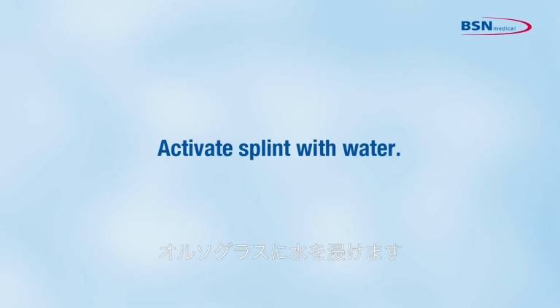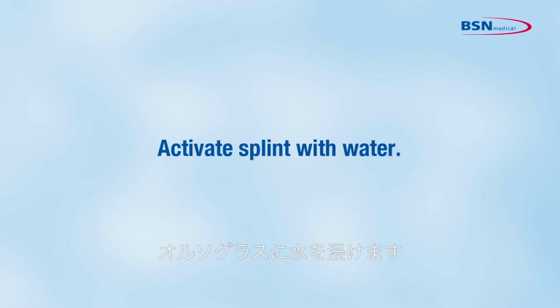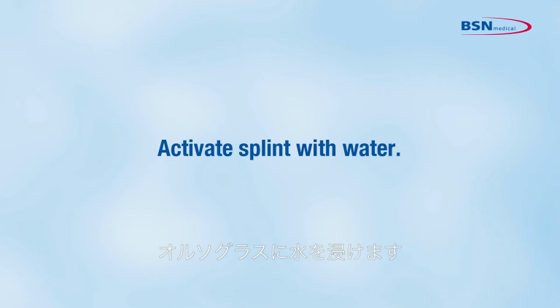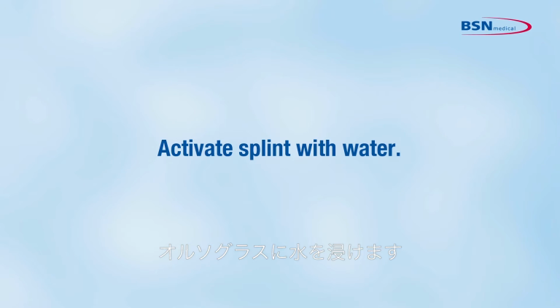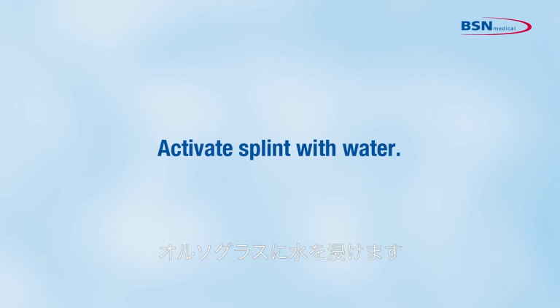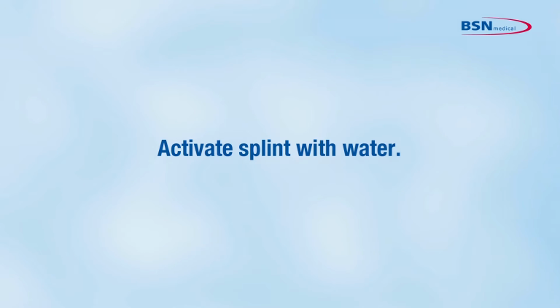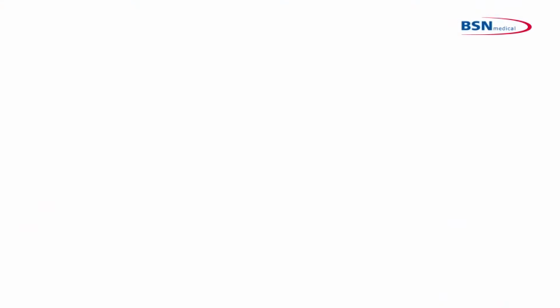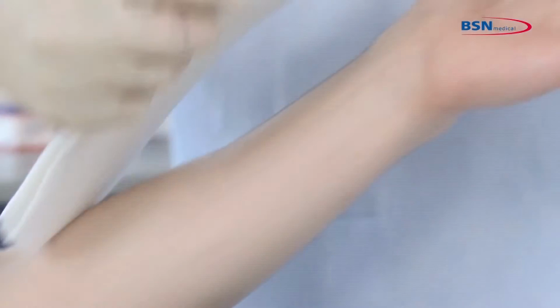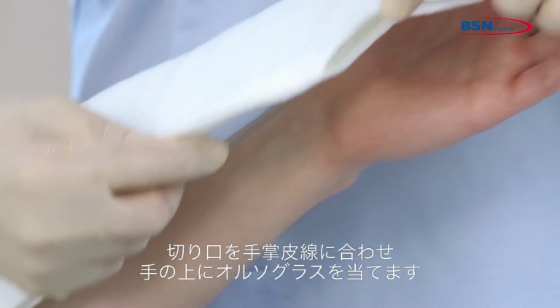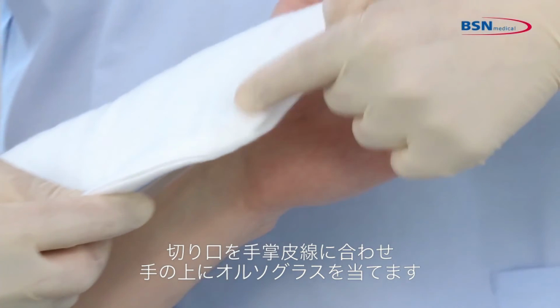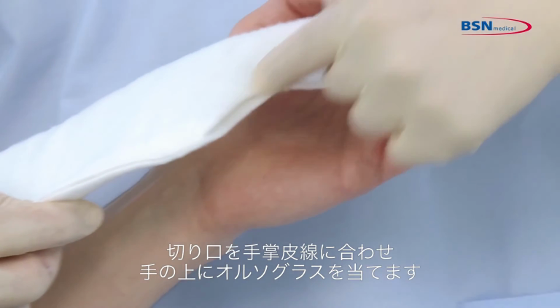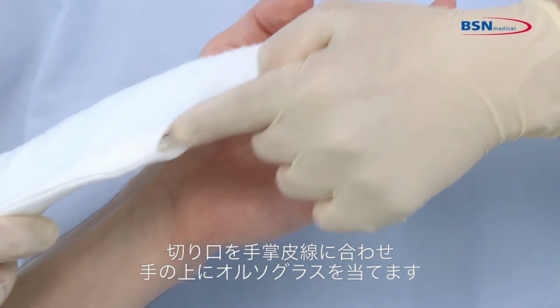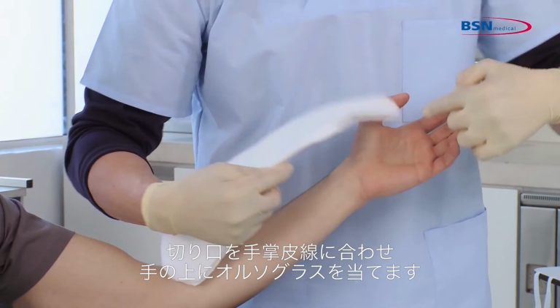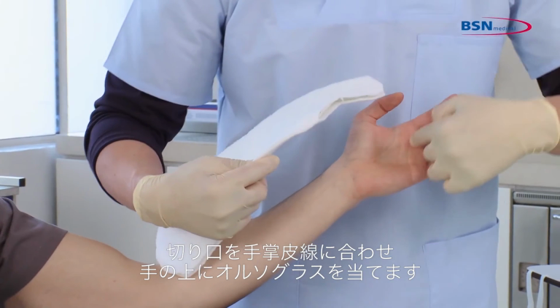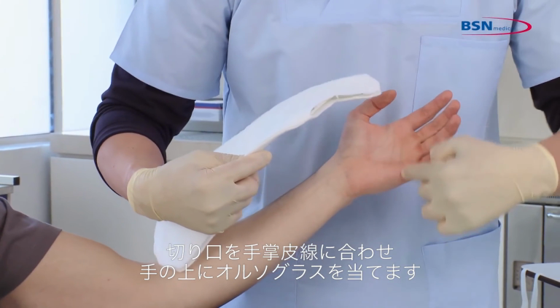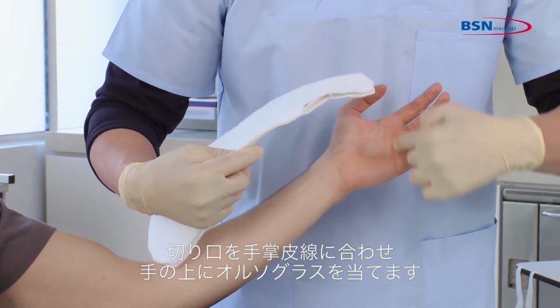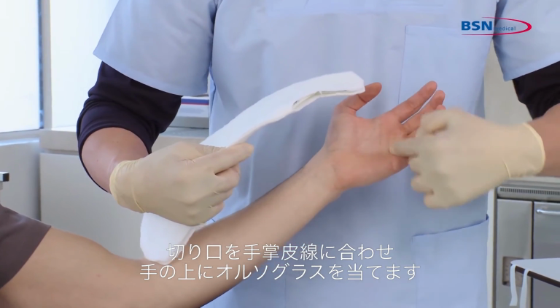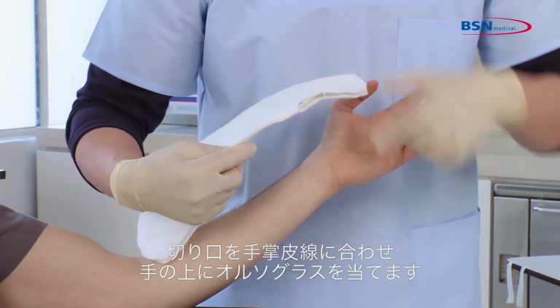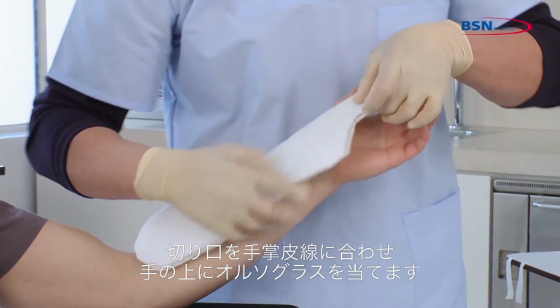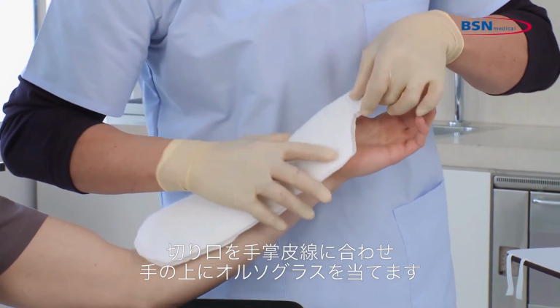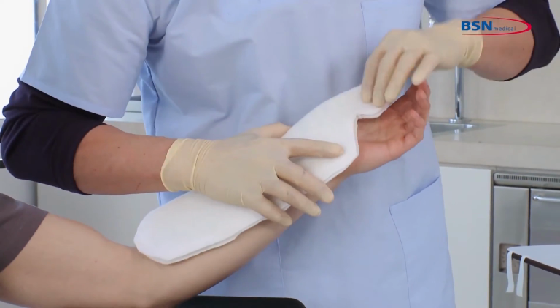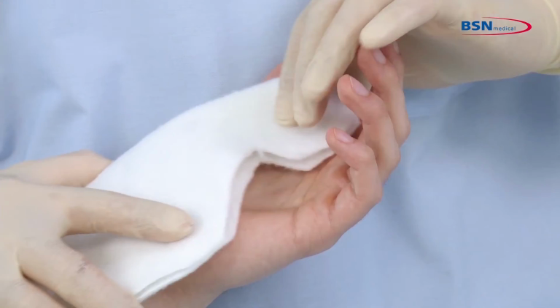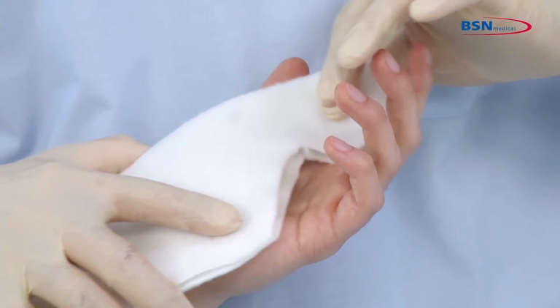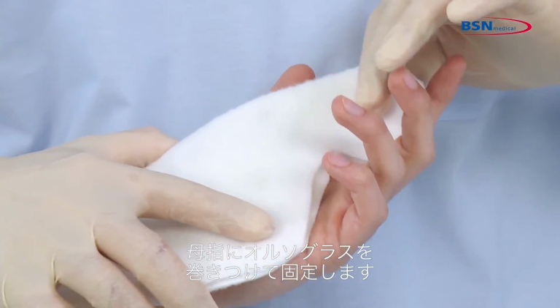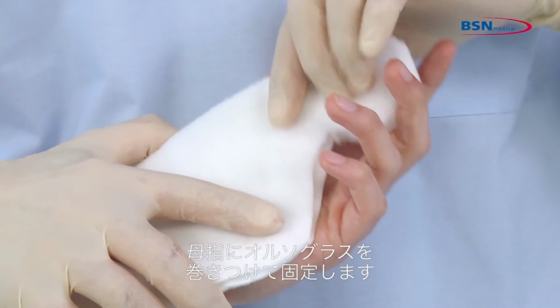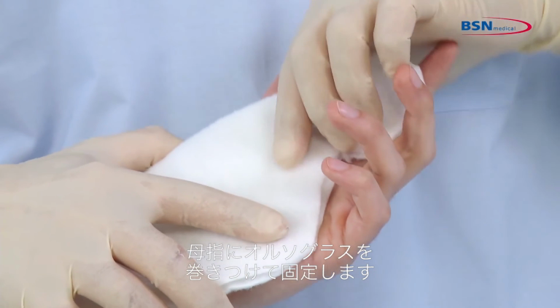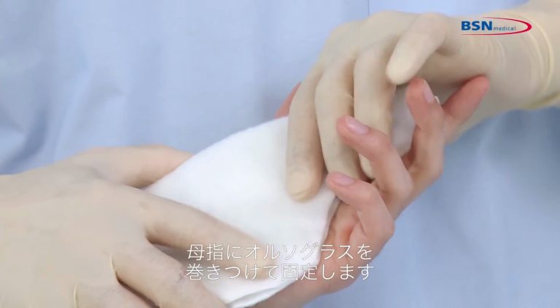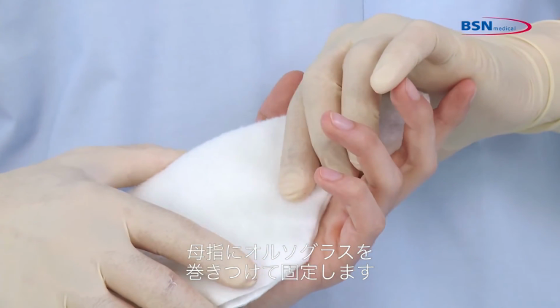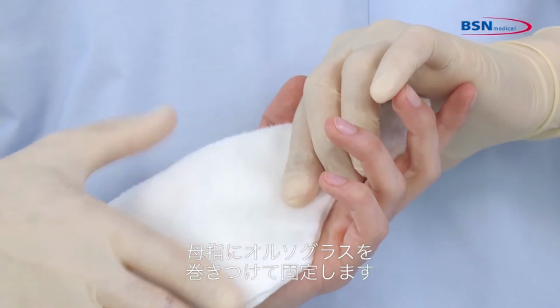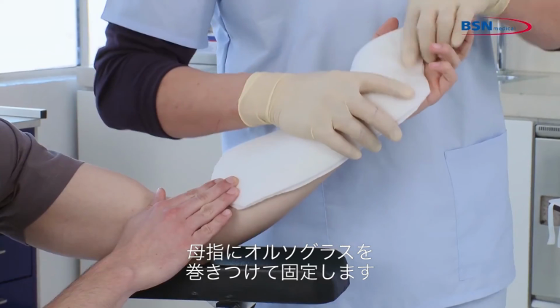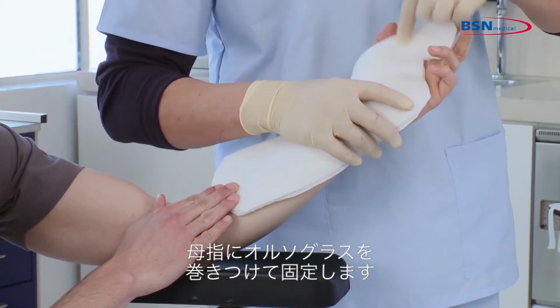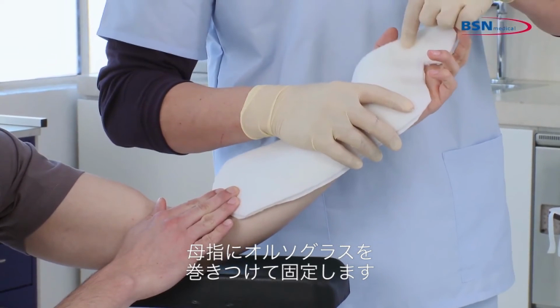Activate the splint with water. Place the splint on the patient, making sure the splint lines up with the palmar crease. To find the right position, take the thumb portion and wrap it around the thumb.